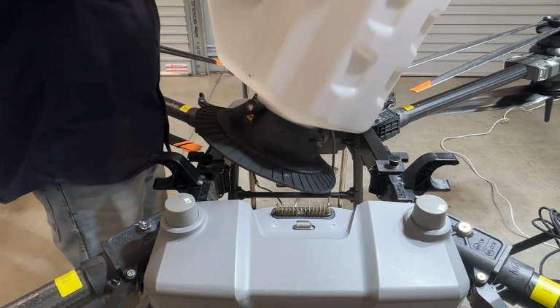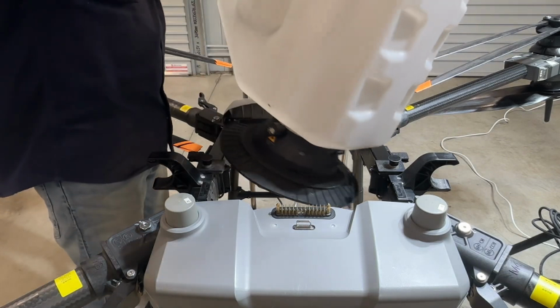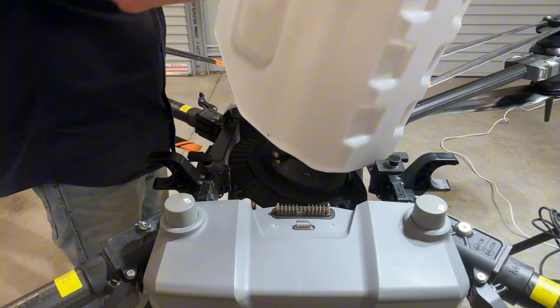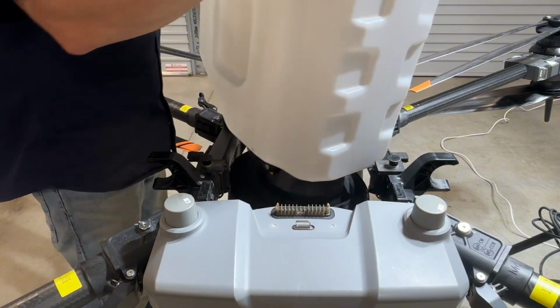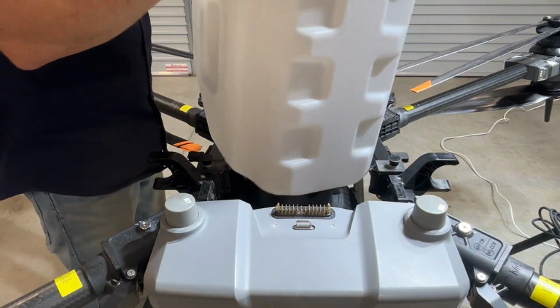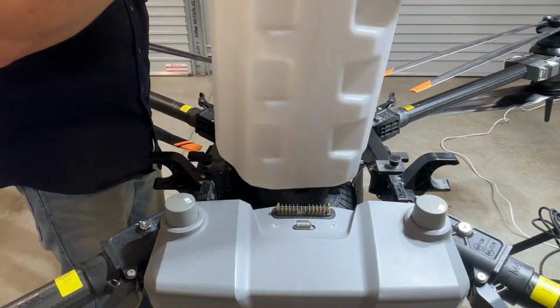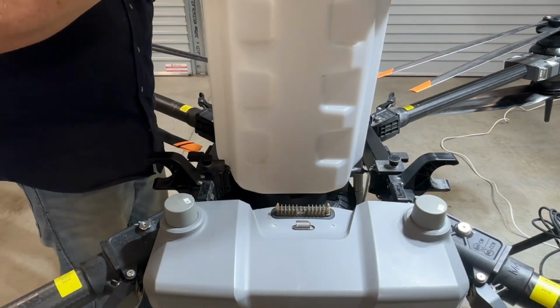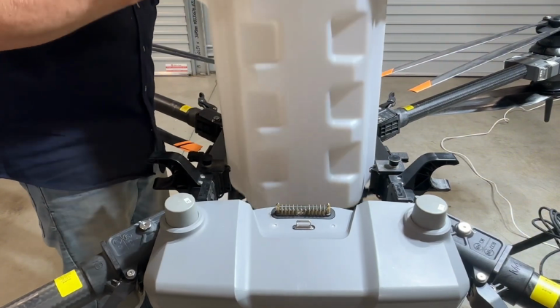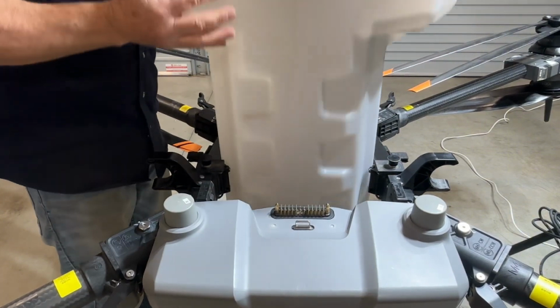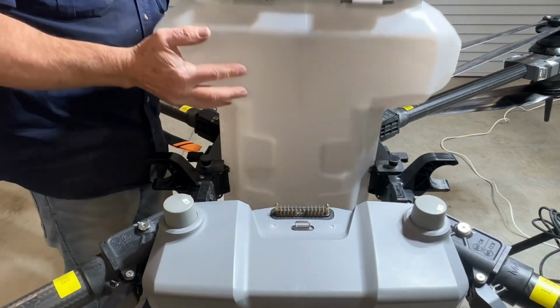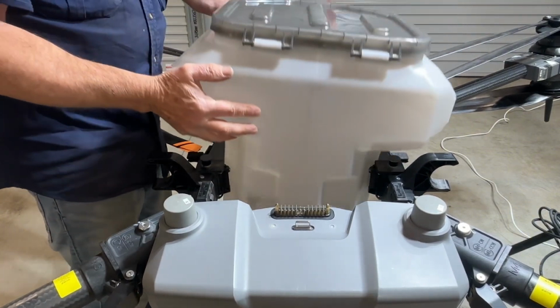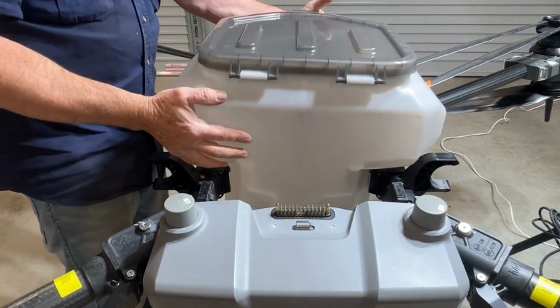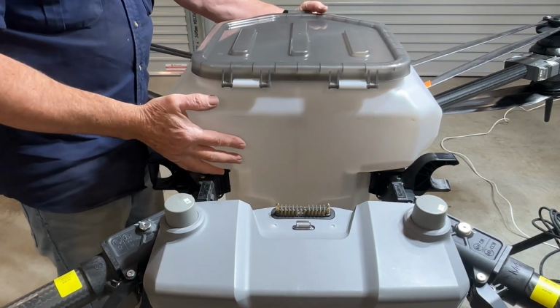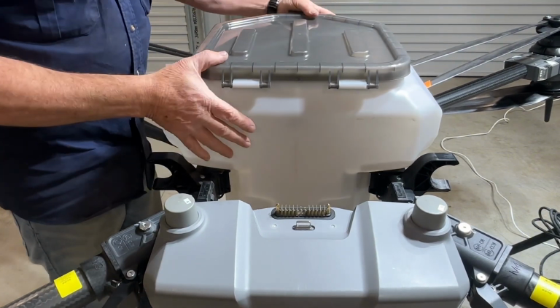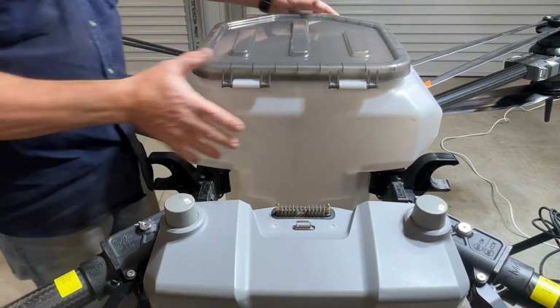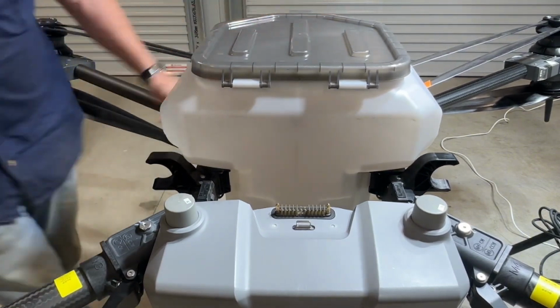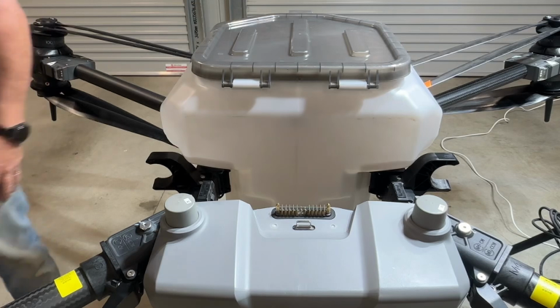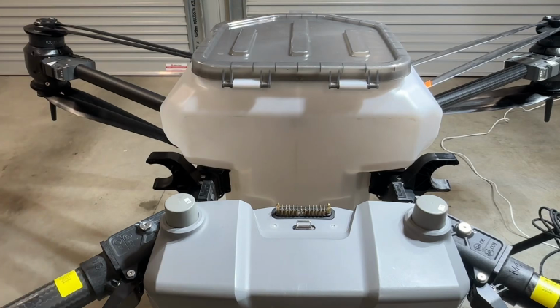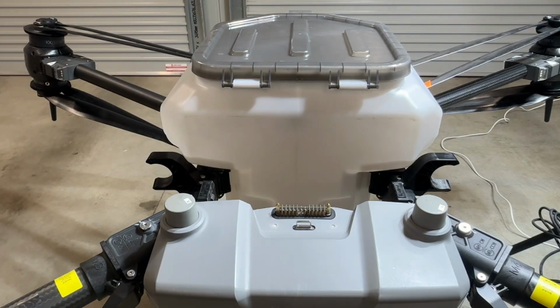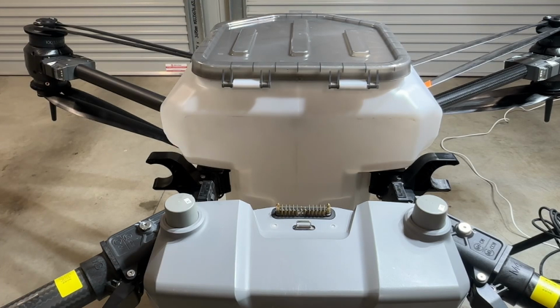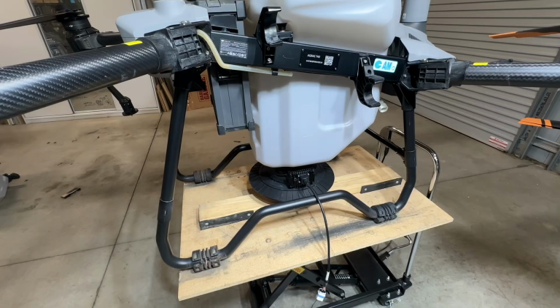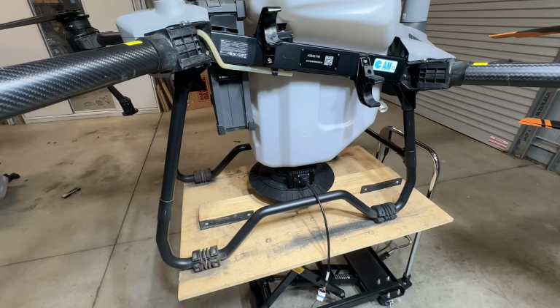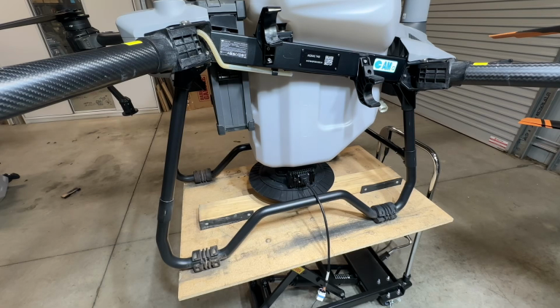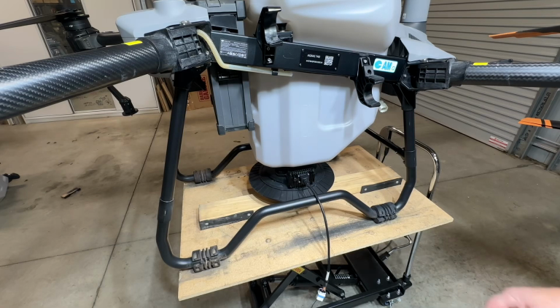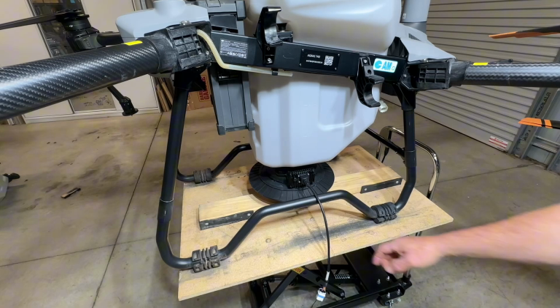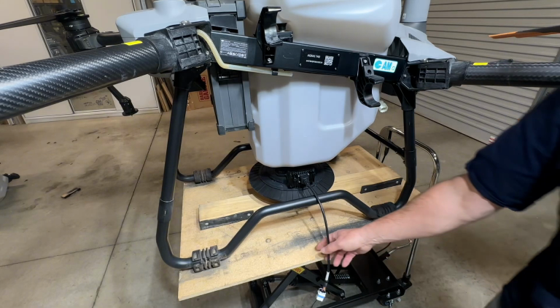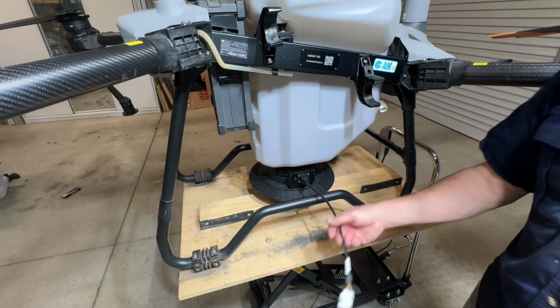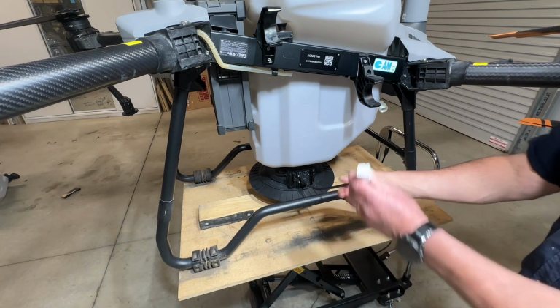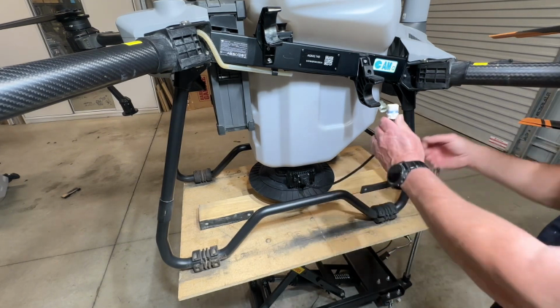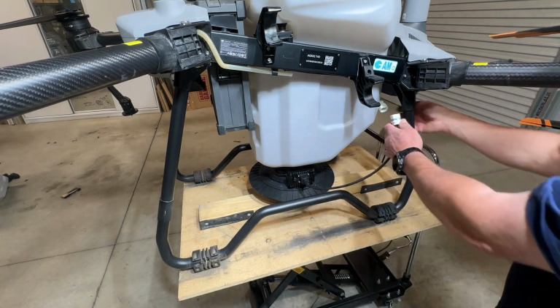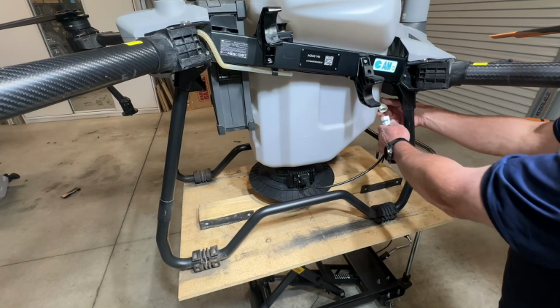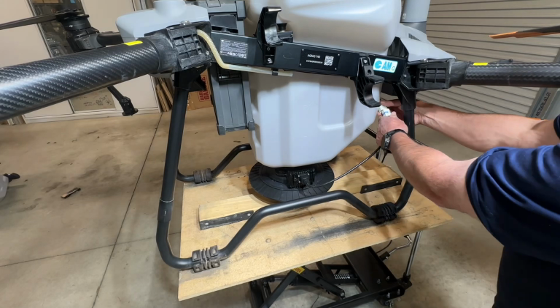Install the spreader tank. Next, reconnect the power cable.